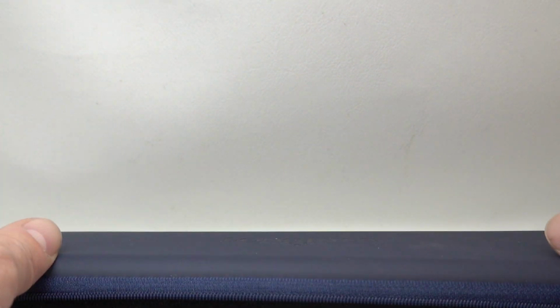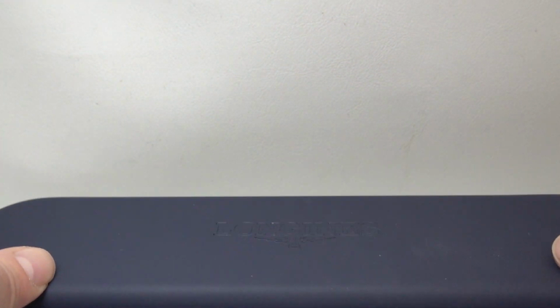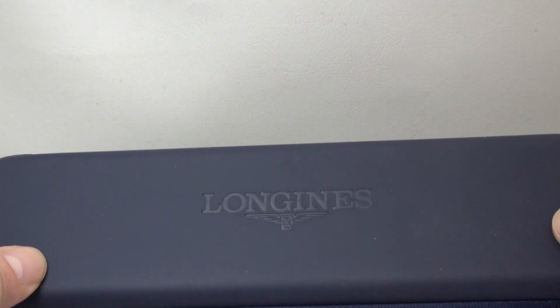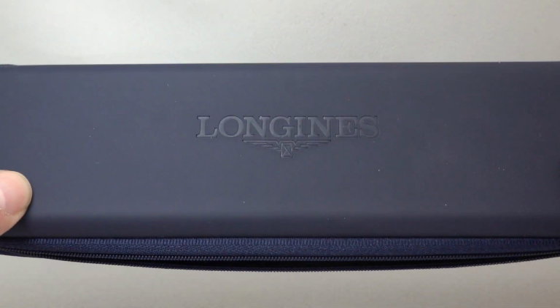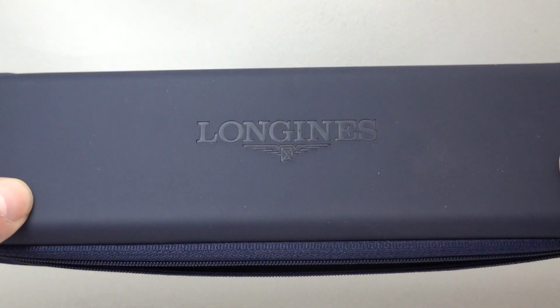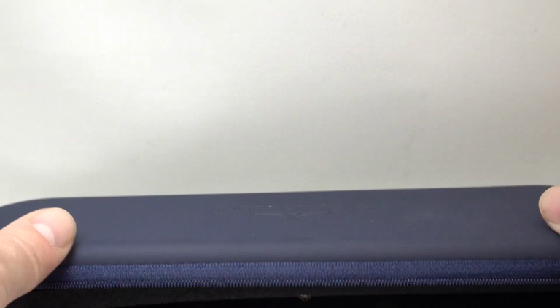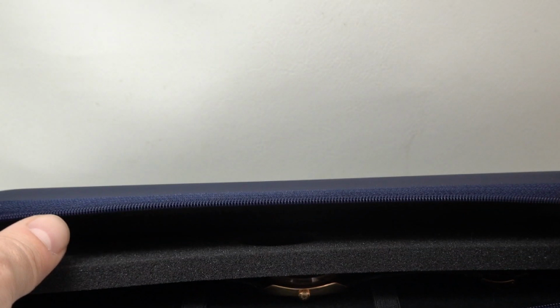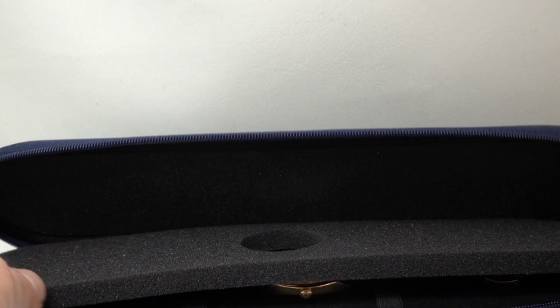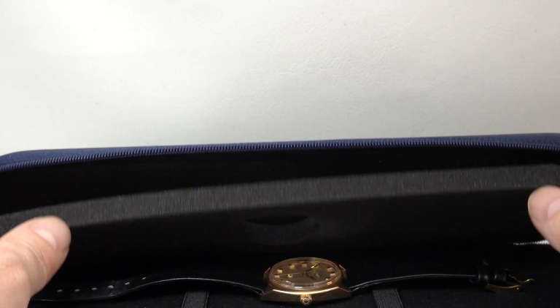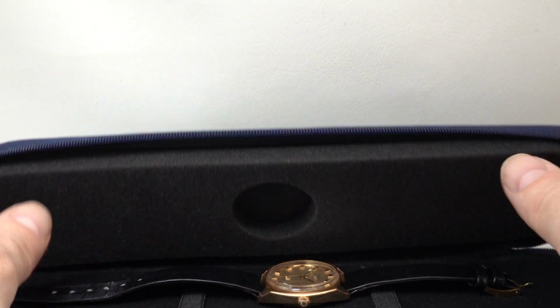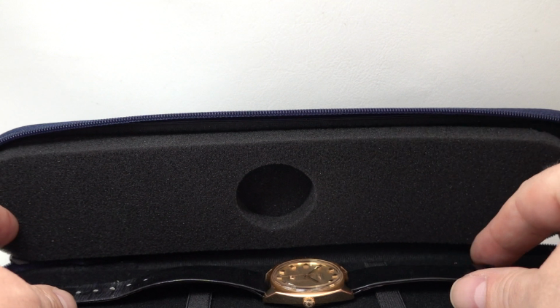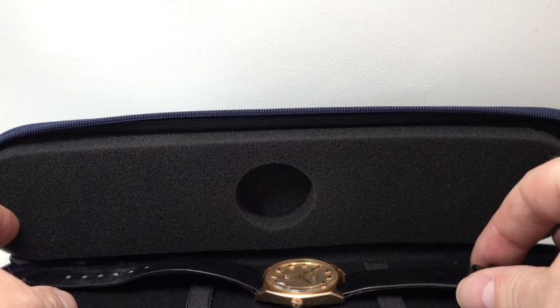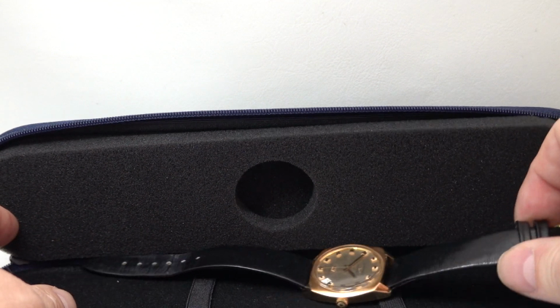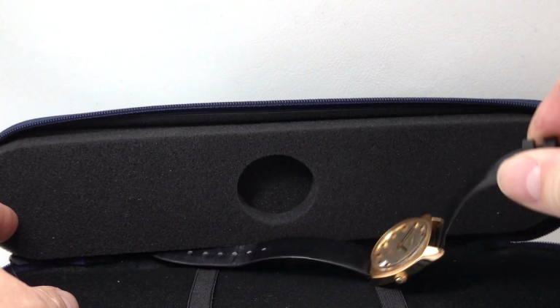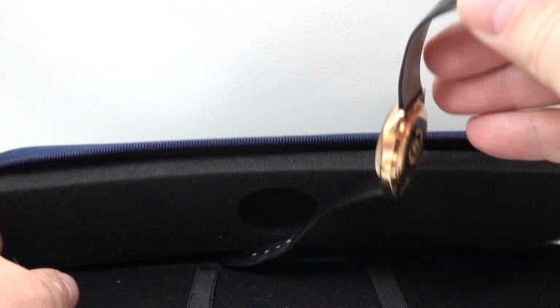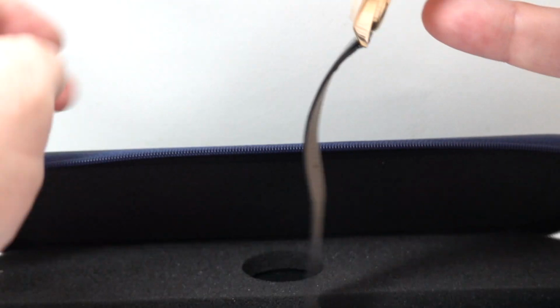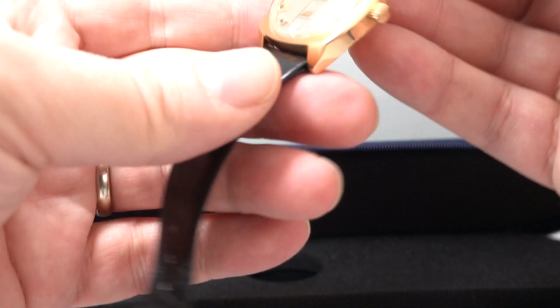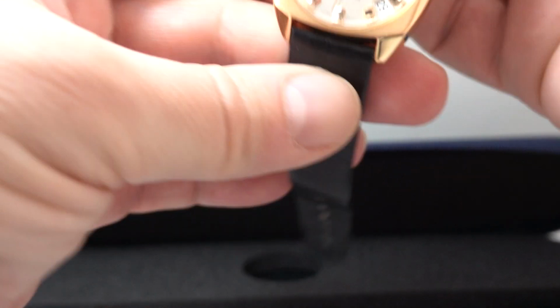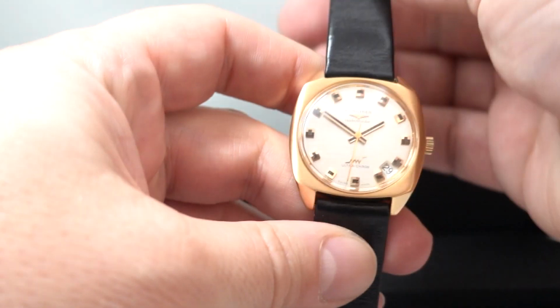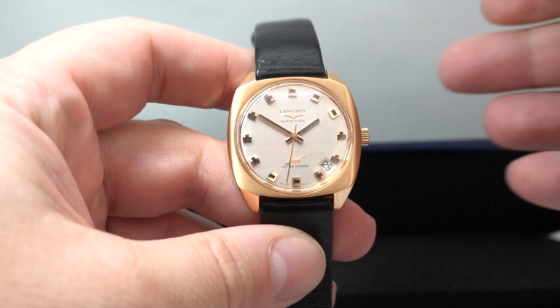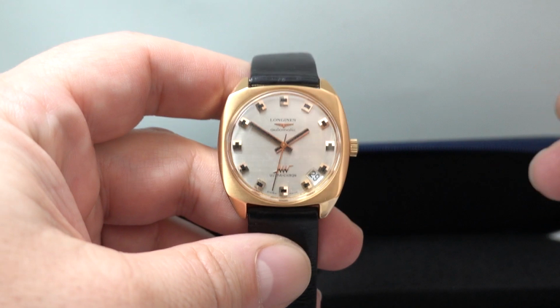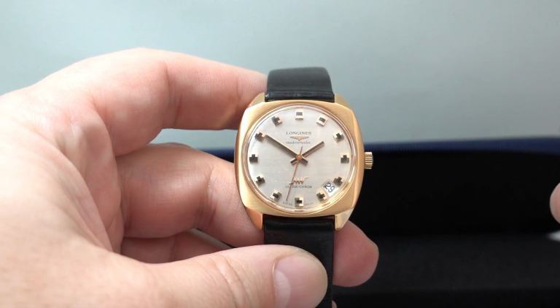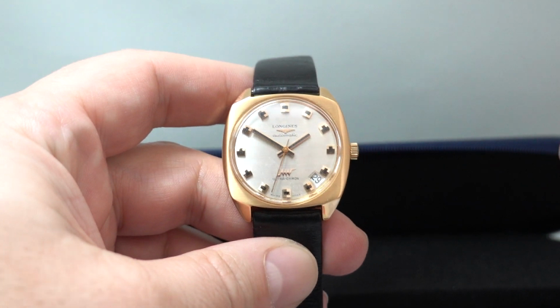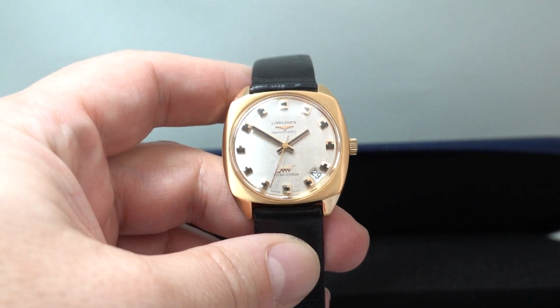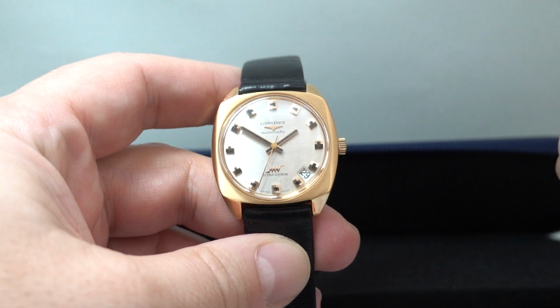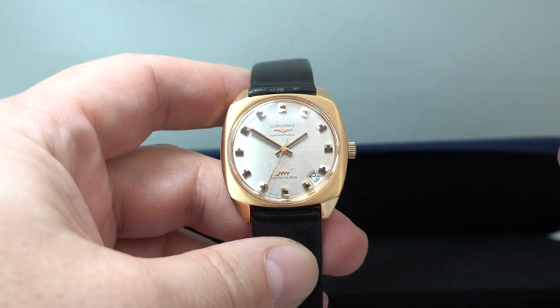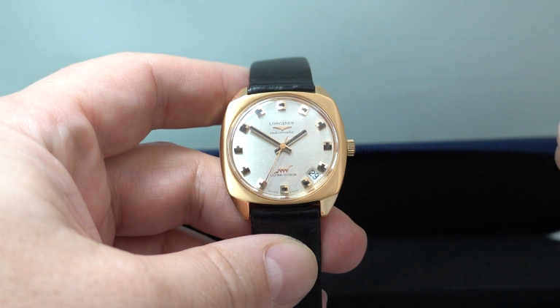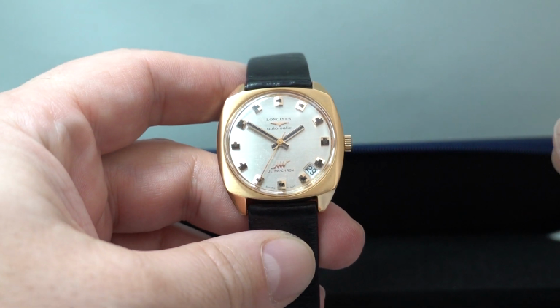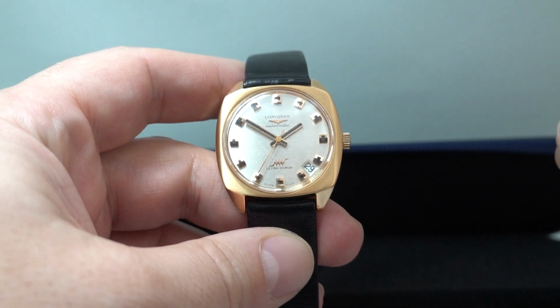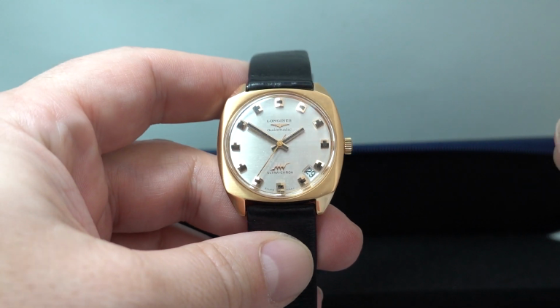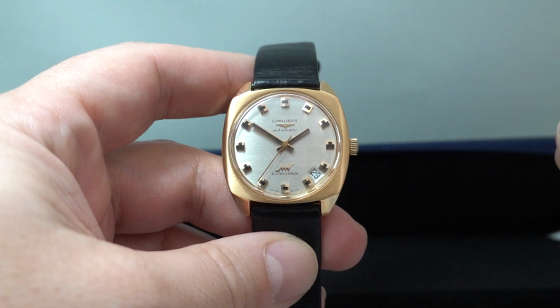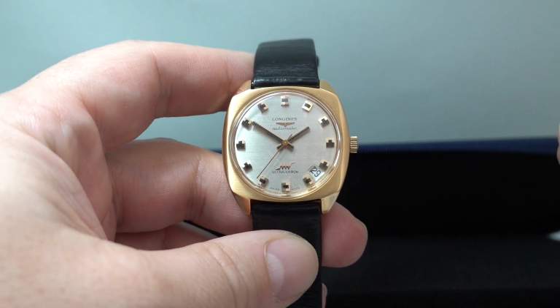Hello watch fans, BirthYearWatches here and inside this service case we have possibly the best Longines Ultracron available today.